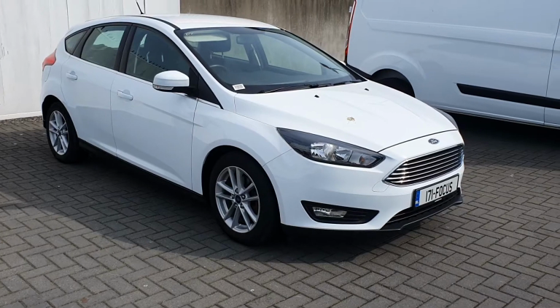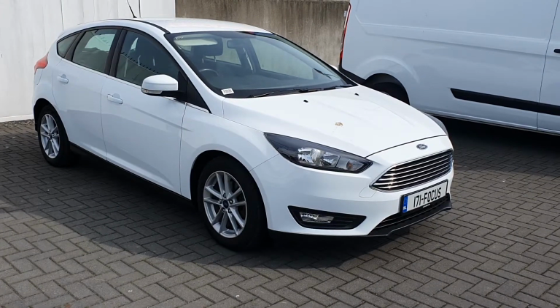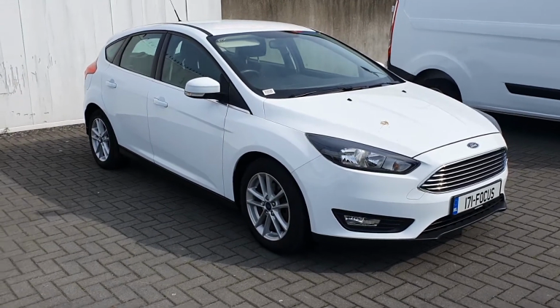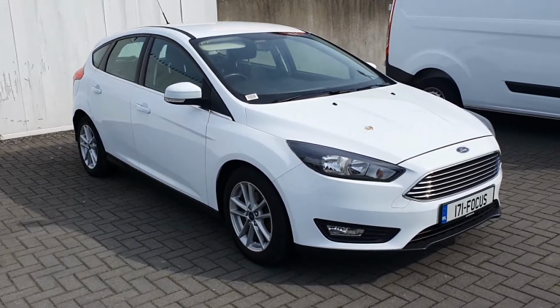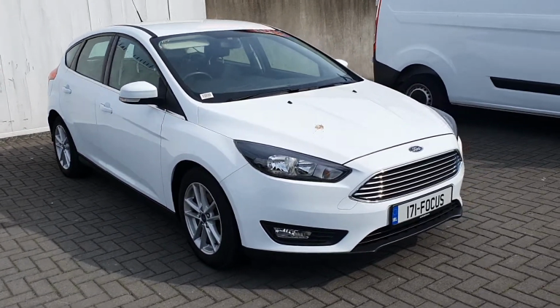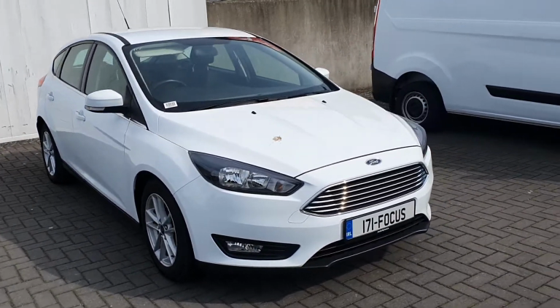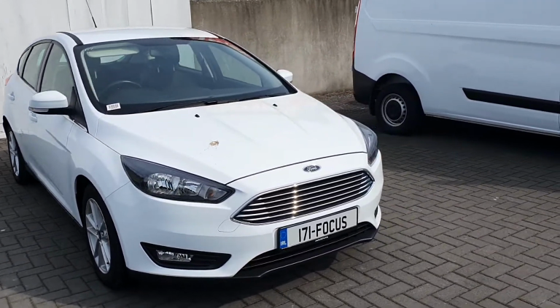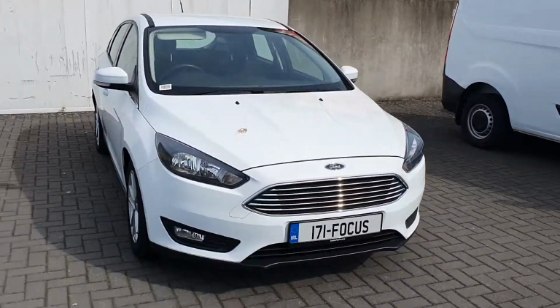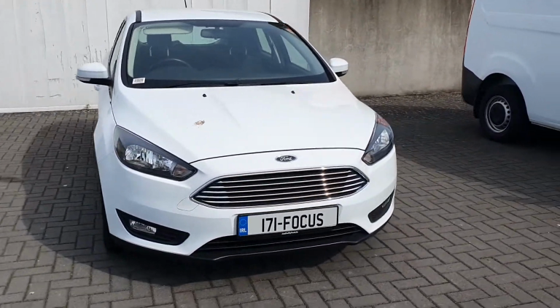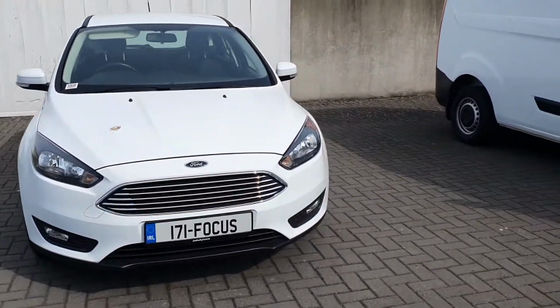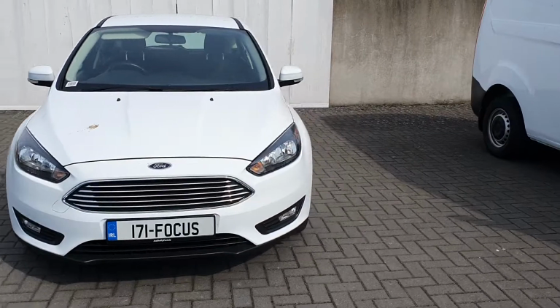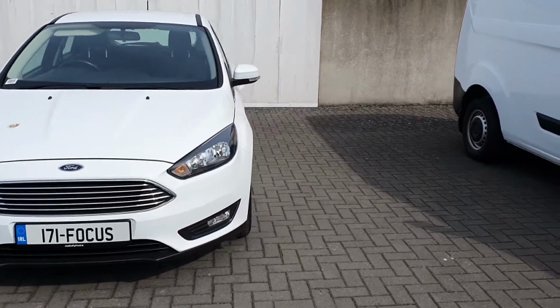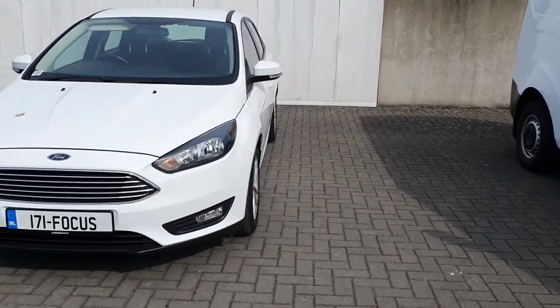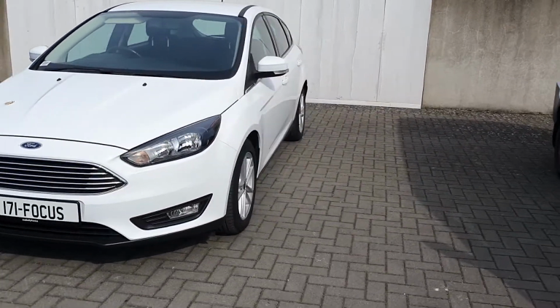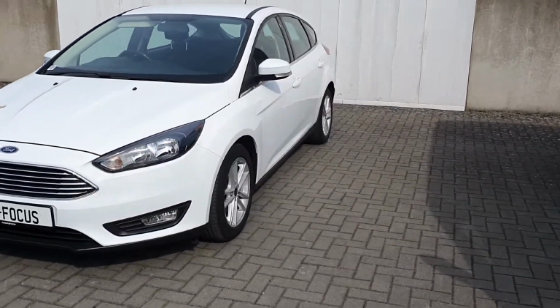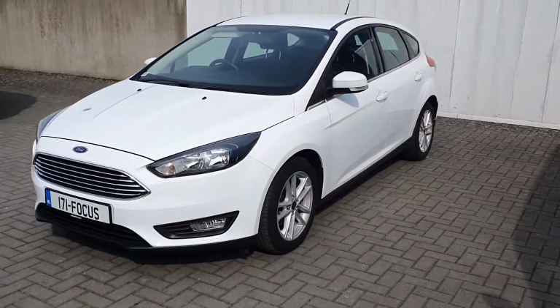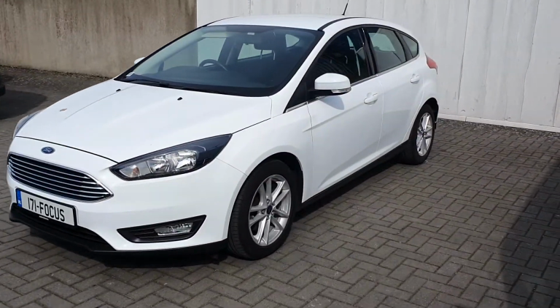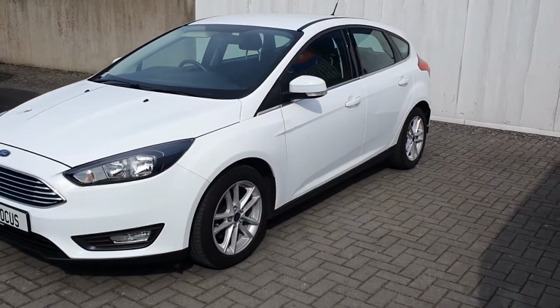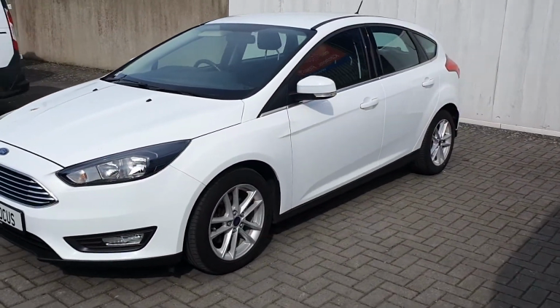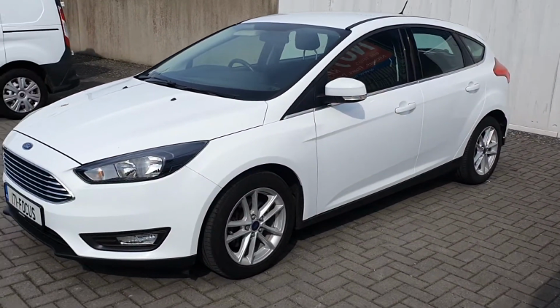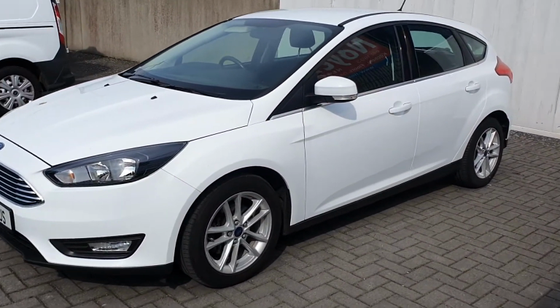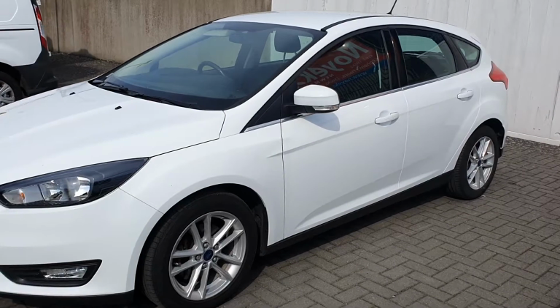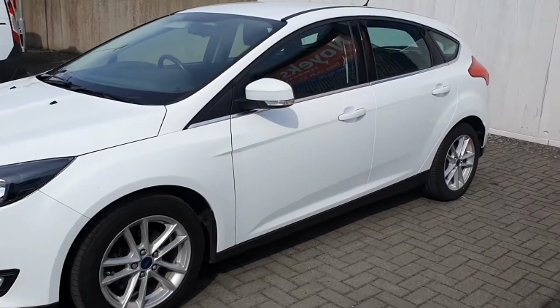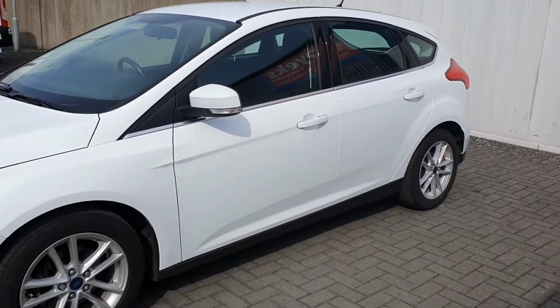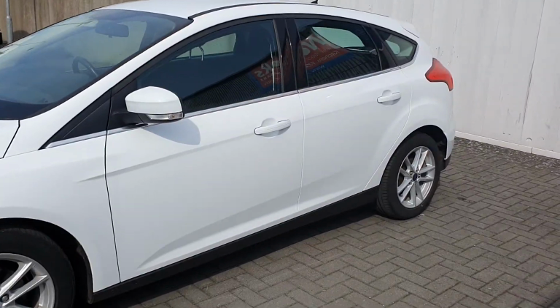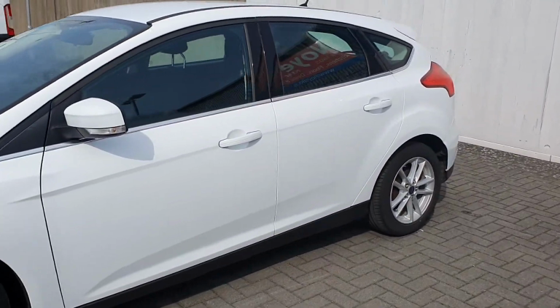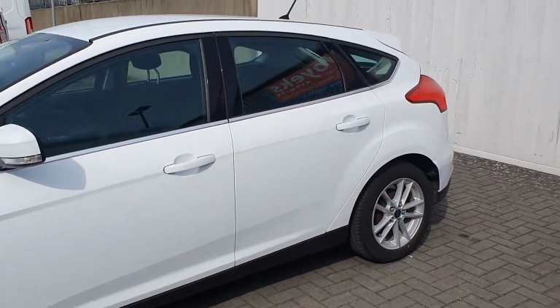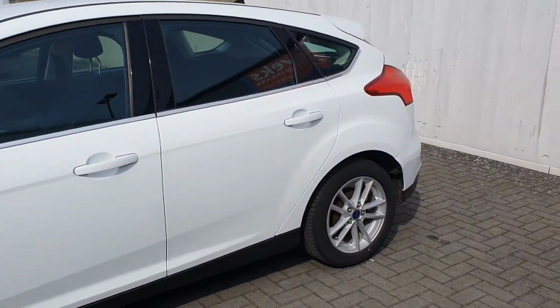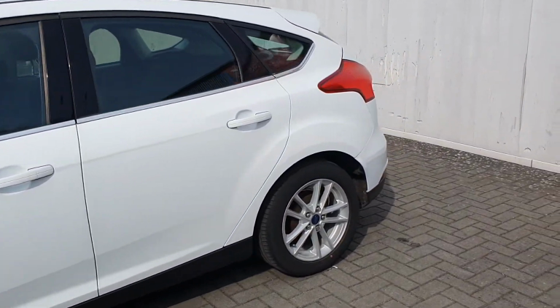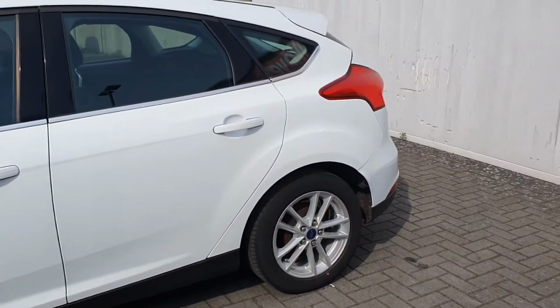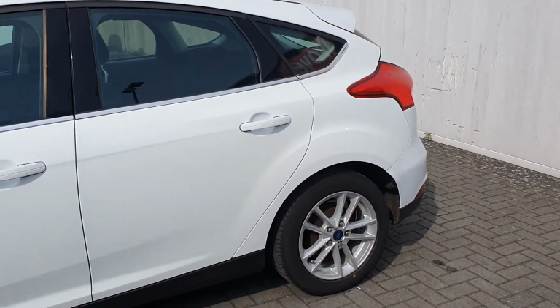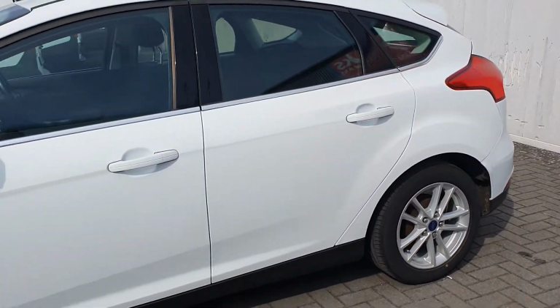Welcome to Drive to Ford. Today we have a Ford Focus Zetec. This car is a 2017, has a 1.0L EcoBoost engine, 125bhp and is finished in frozen white.